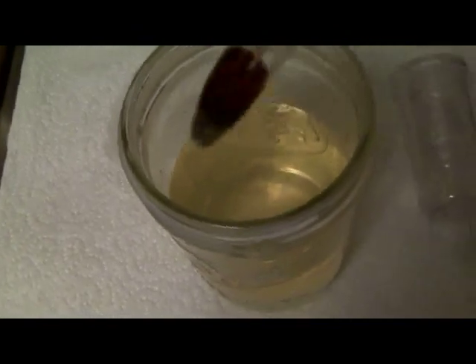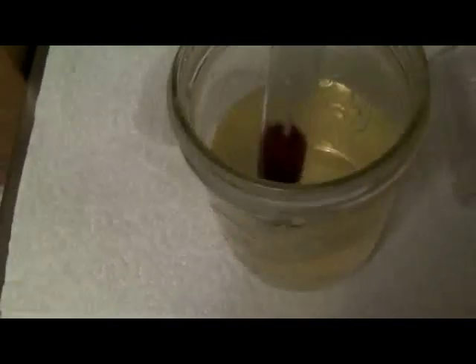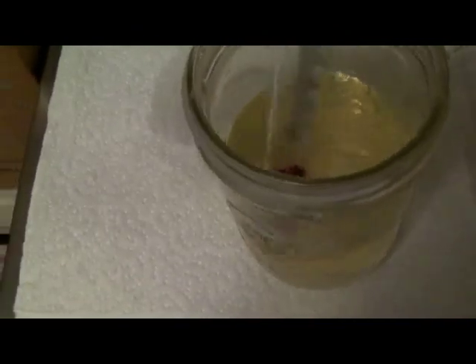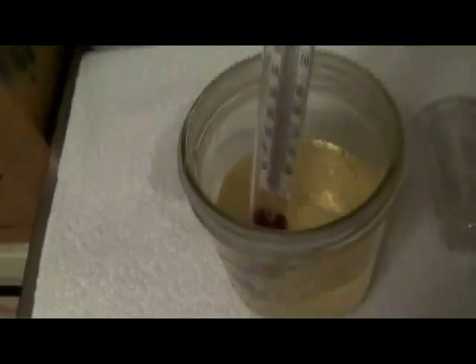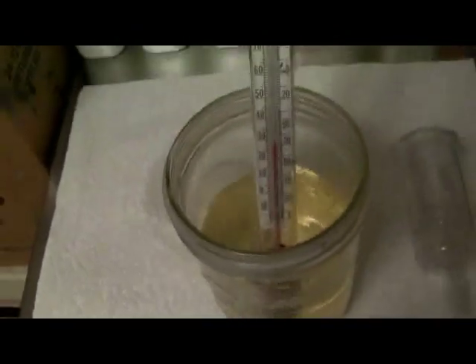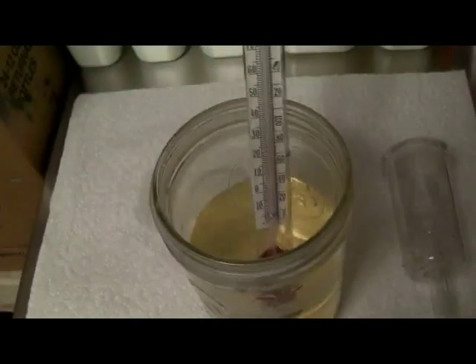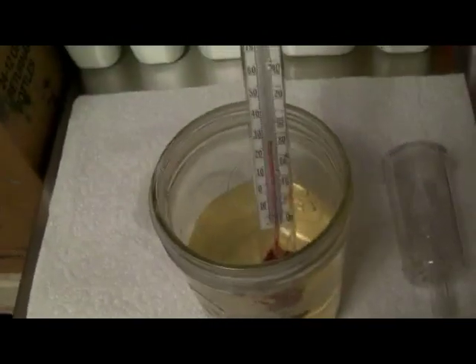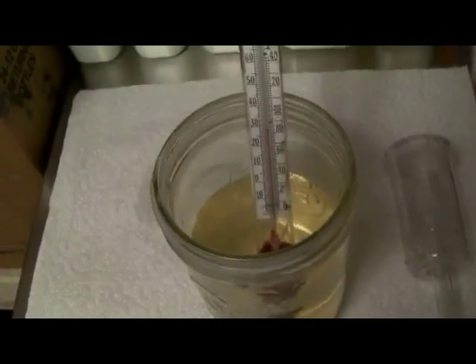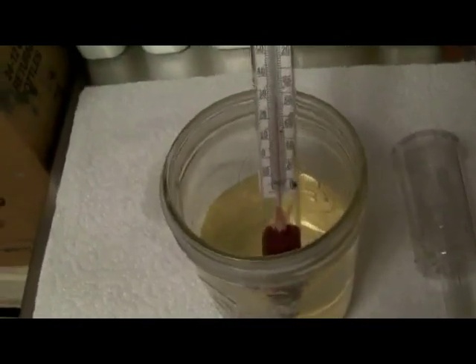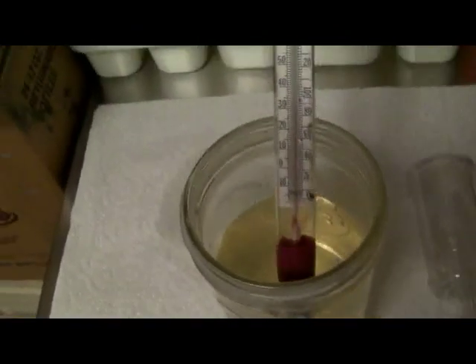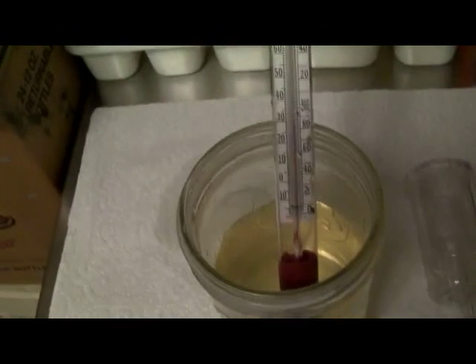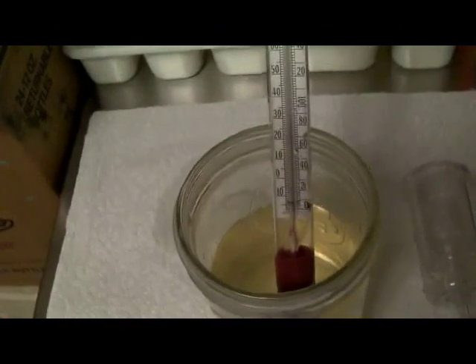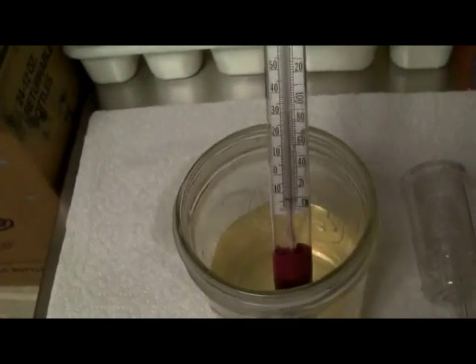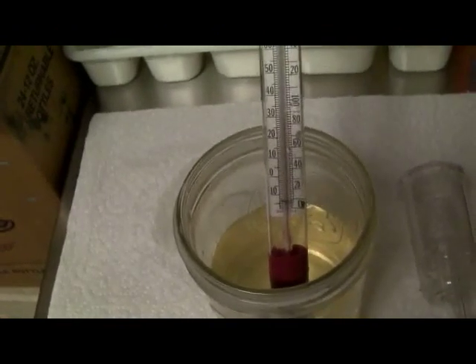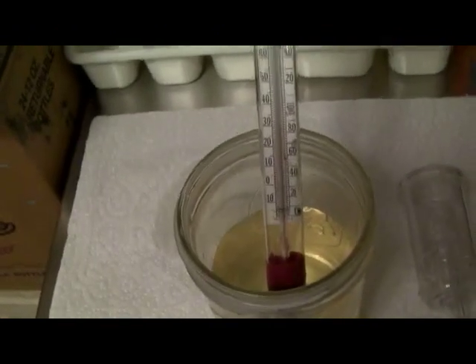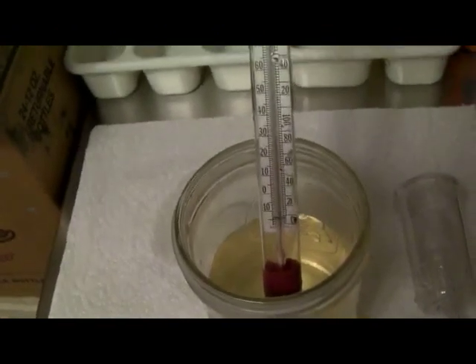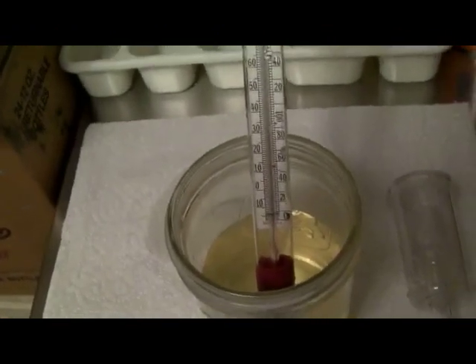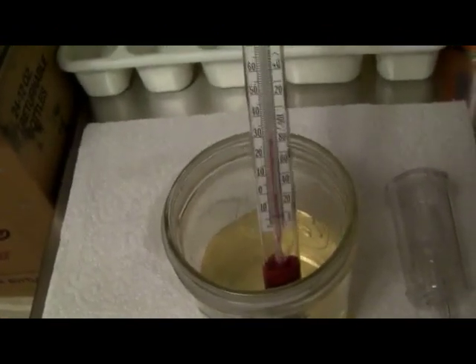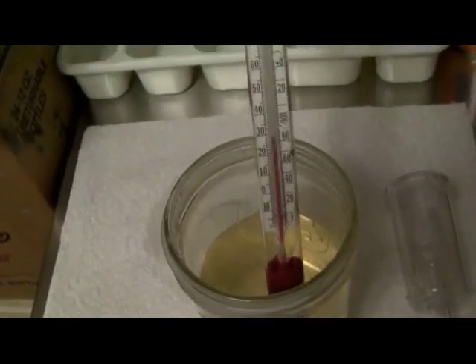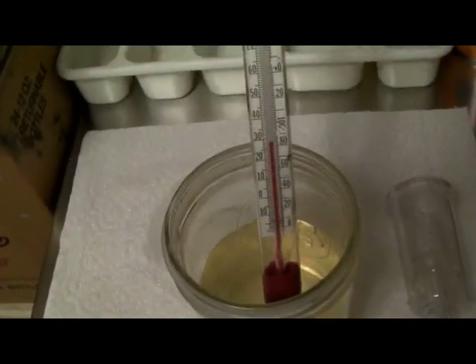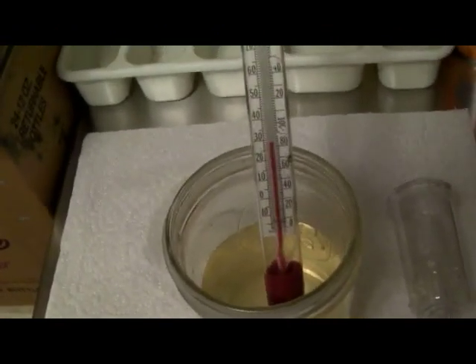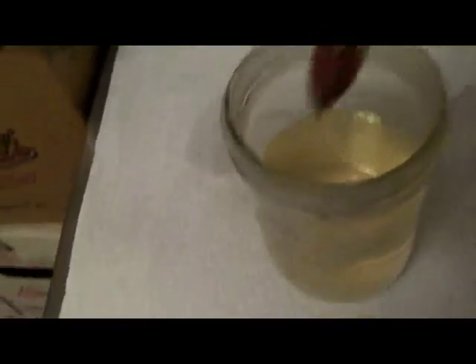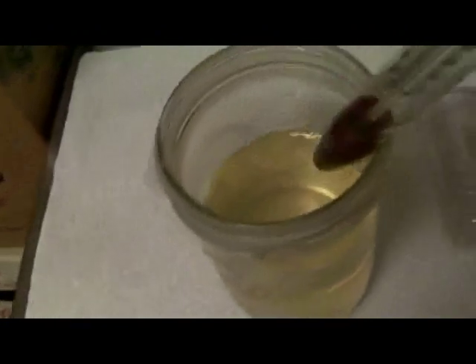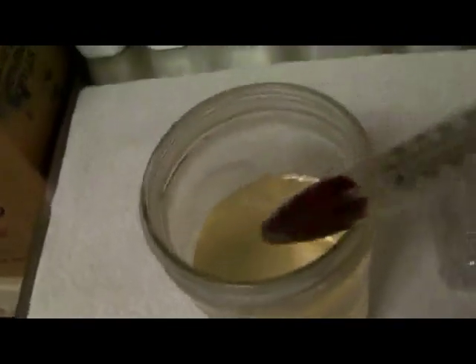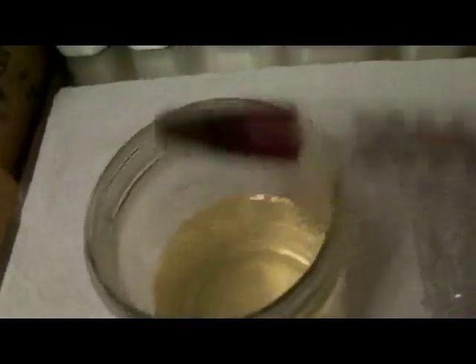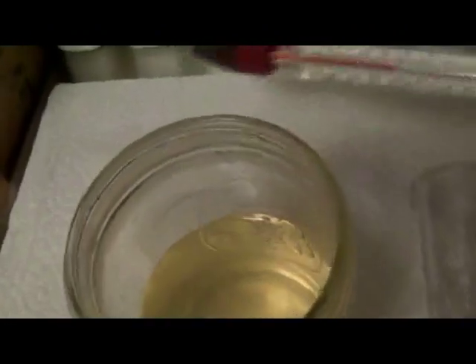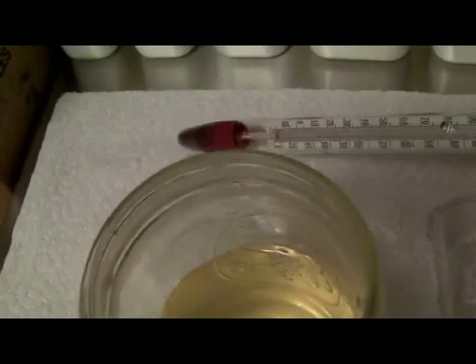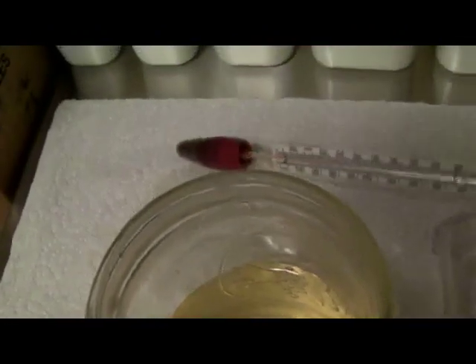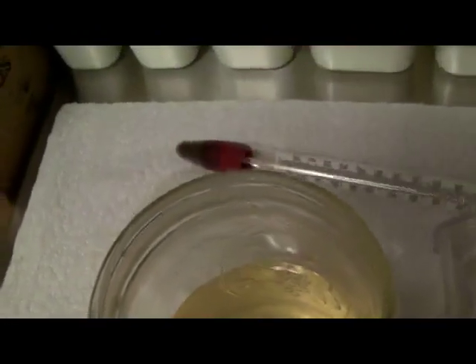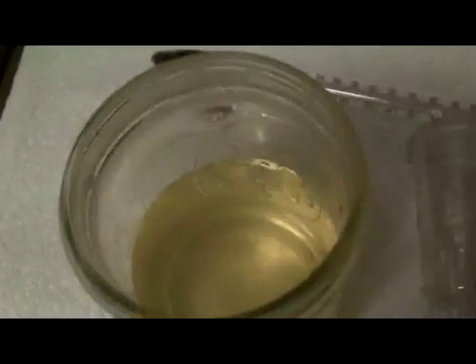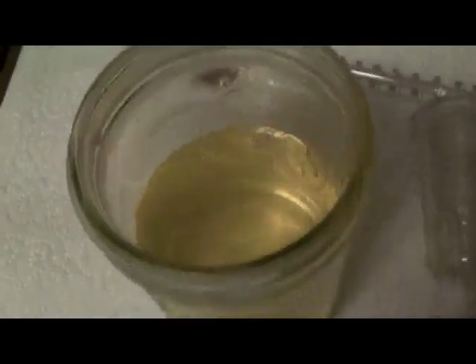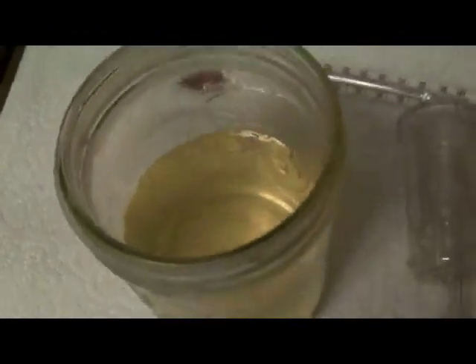Let's check our final temperature here — what do we end up at? We're right around 80, like I said. Right around 80. The yeast will actually cool it down that last little bit, so I'll be right where I want to be.